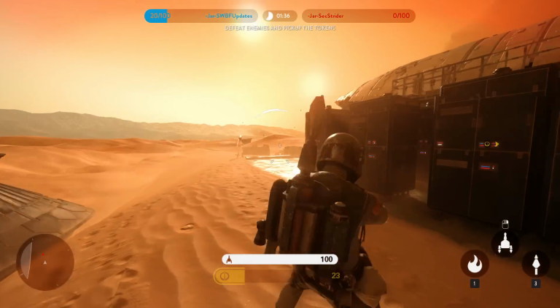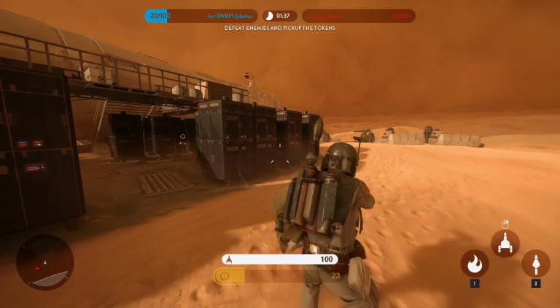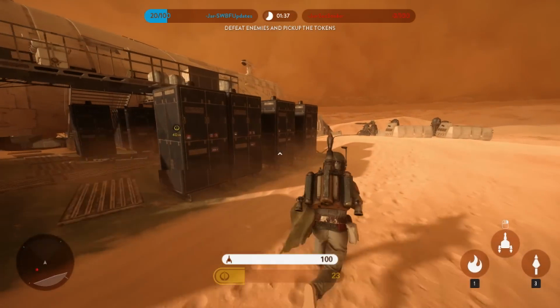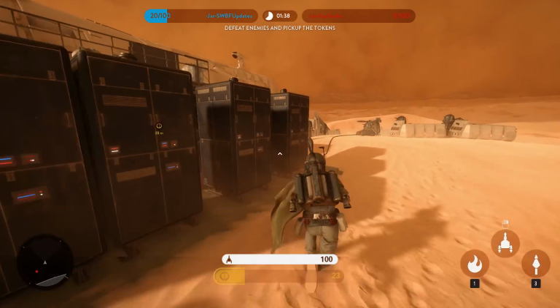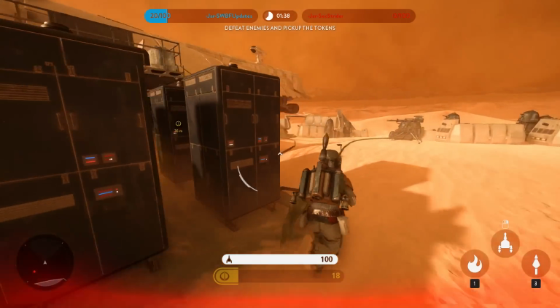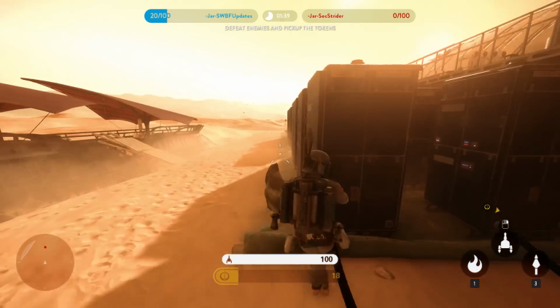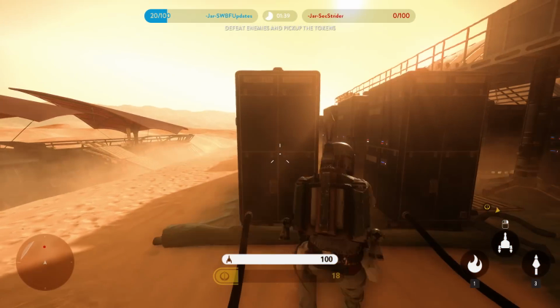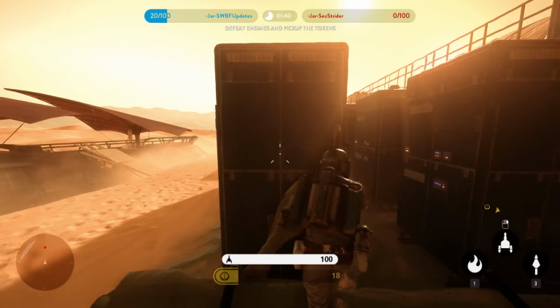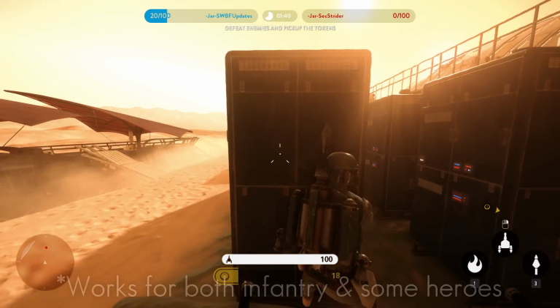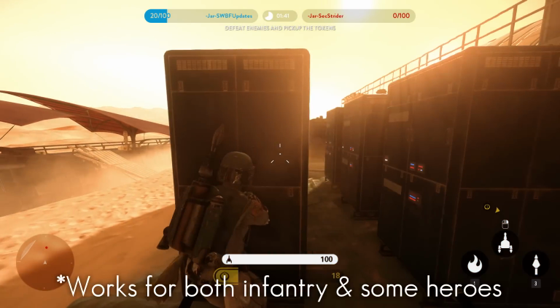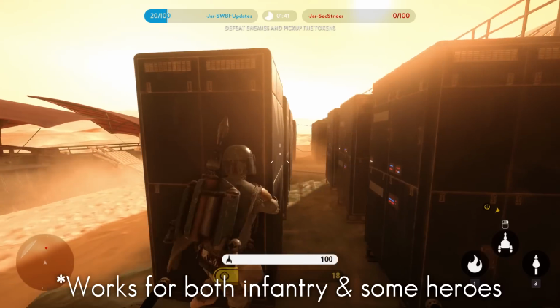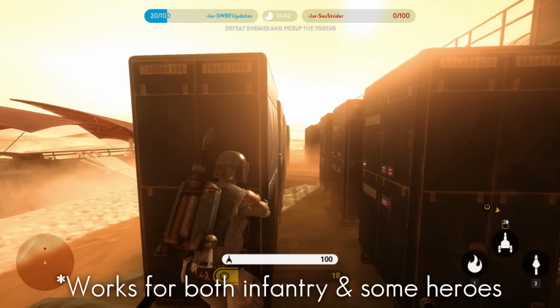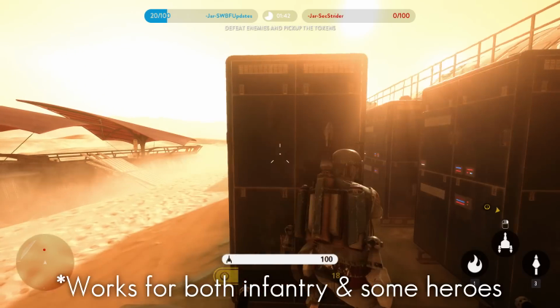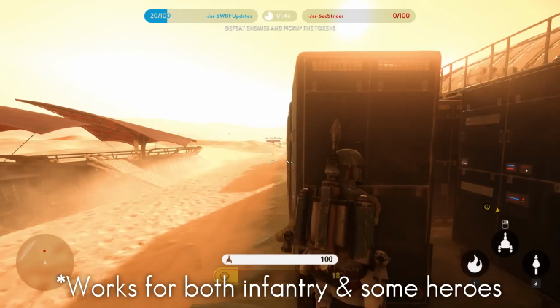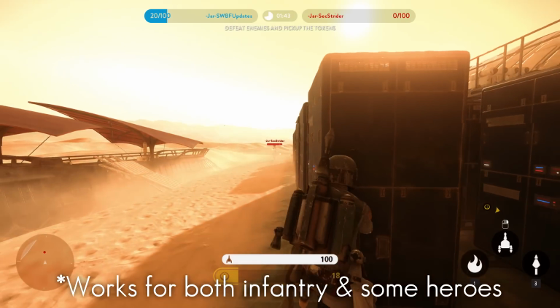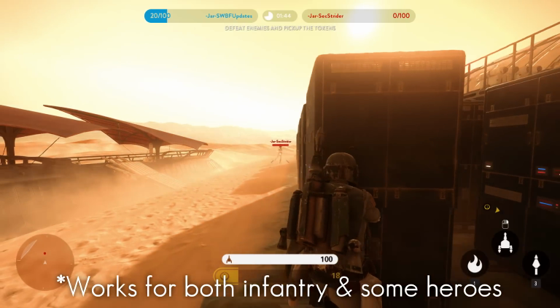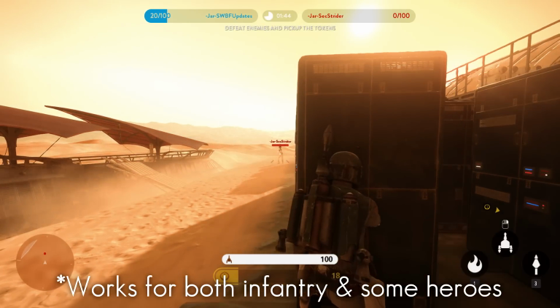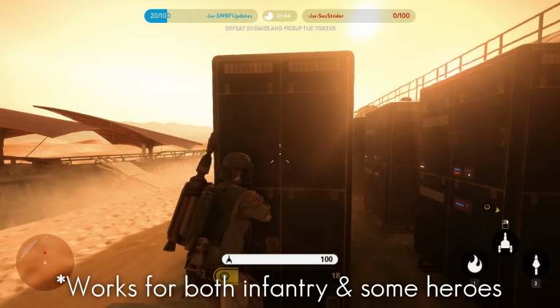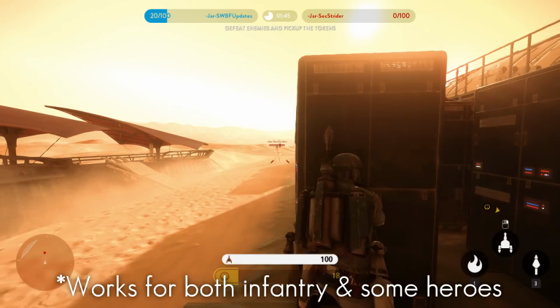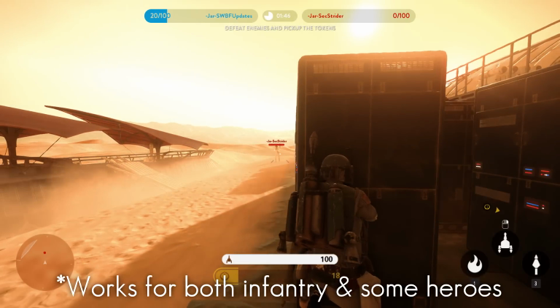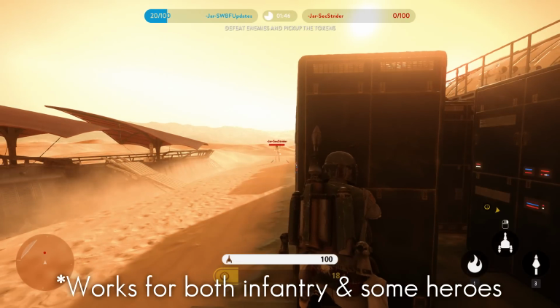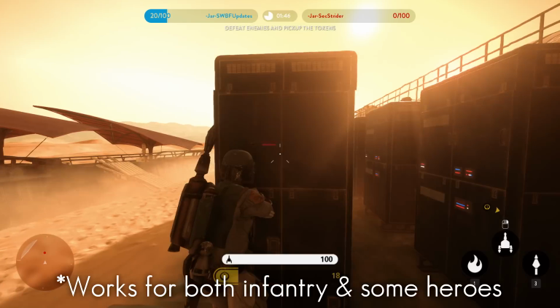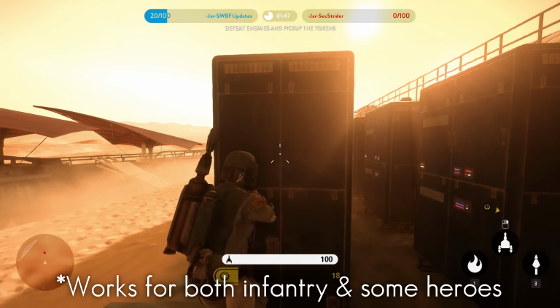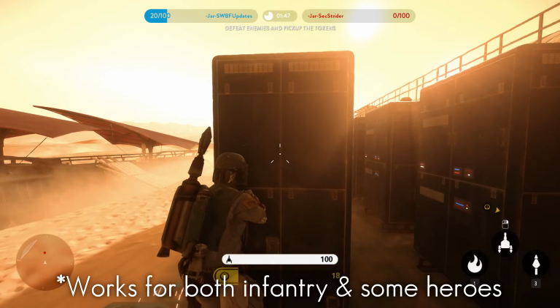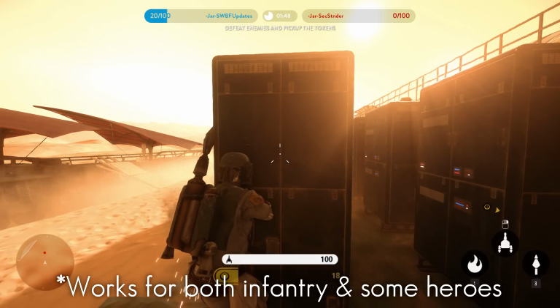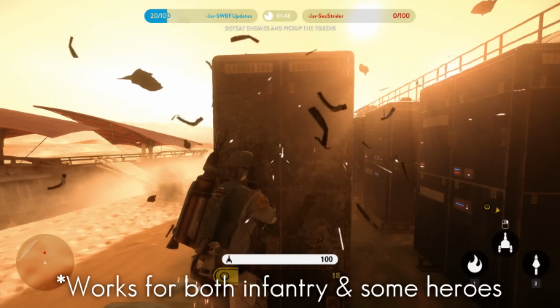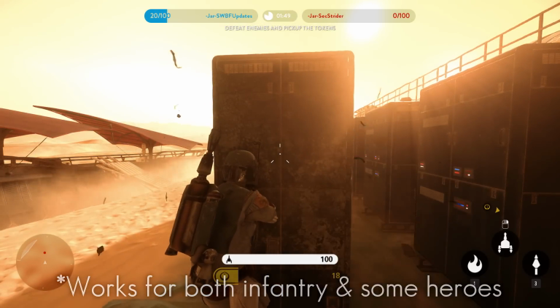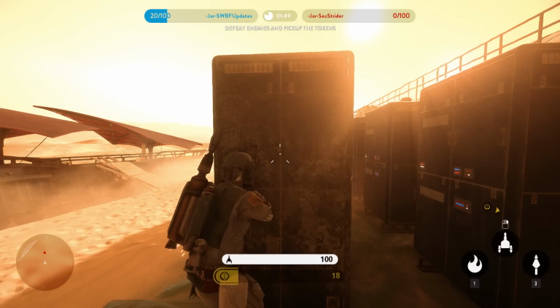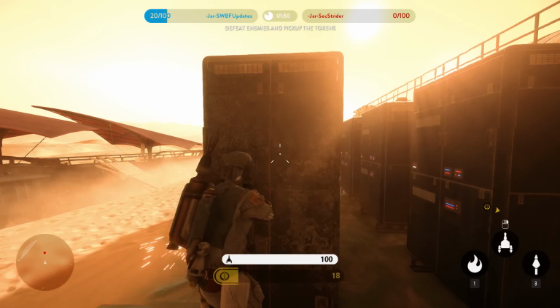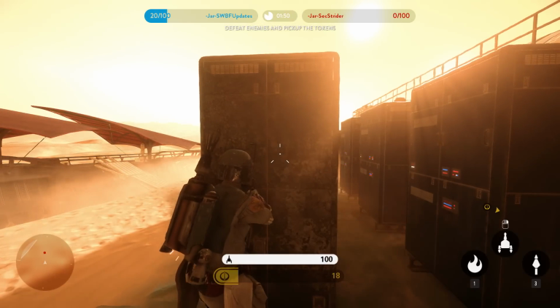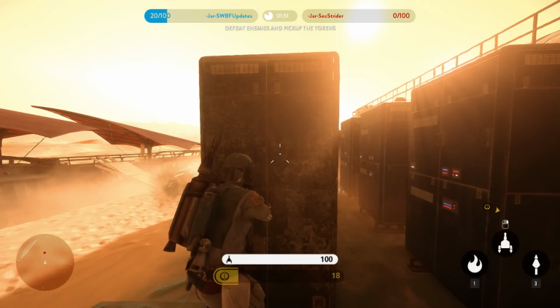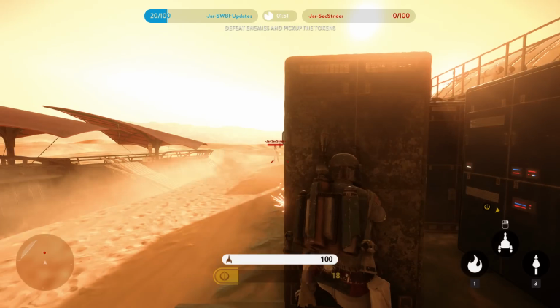If you play in third person you get a lot better view of the surroundings and you can see around corners that you wouldn't be able to do in first person. It is also possible to switch from which shoulder you see the third person perspective, meaning that you can use this to your advantage on the battlefield to peek around corners on both sides.